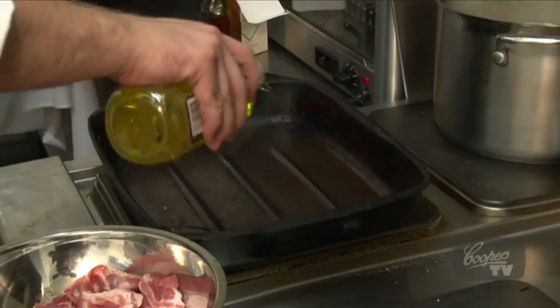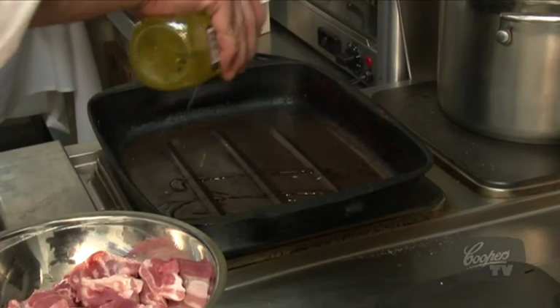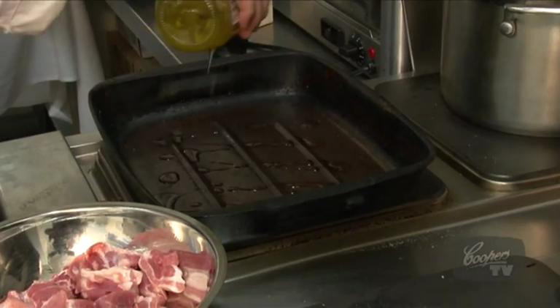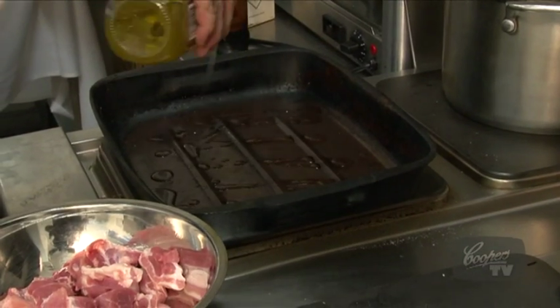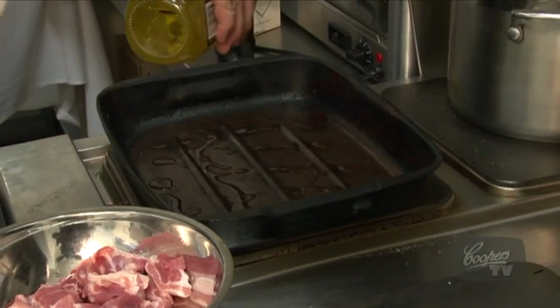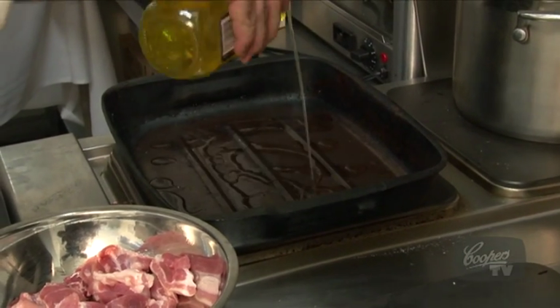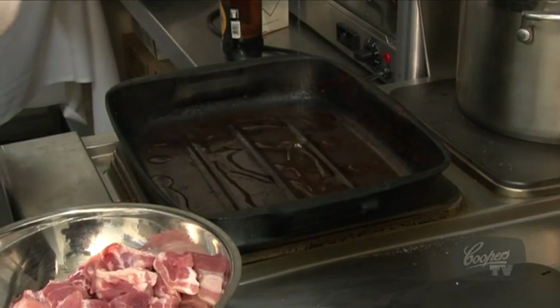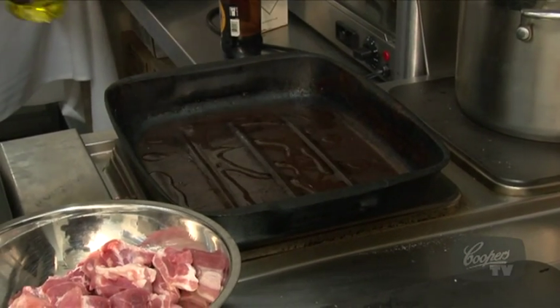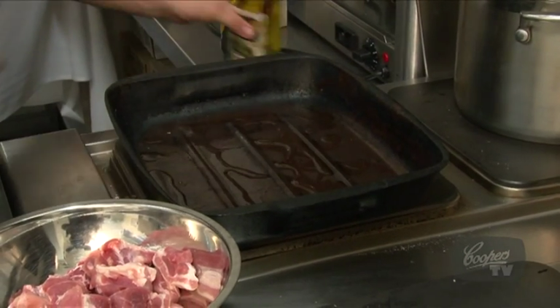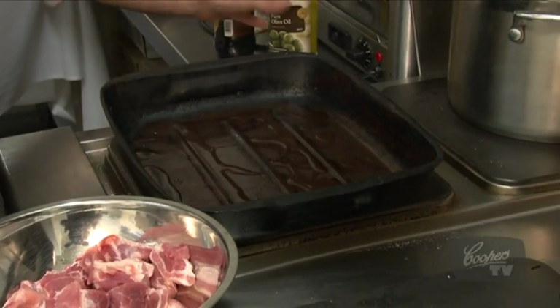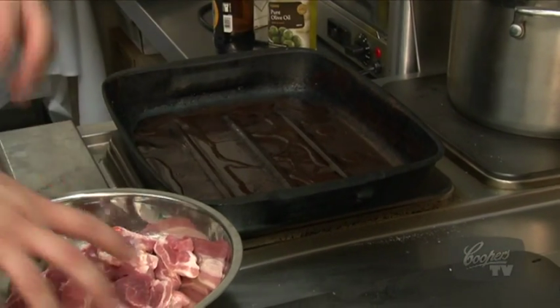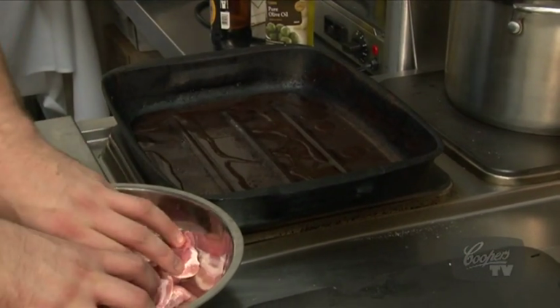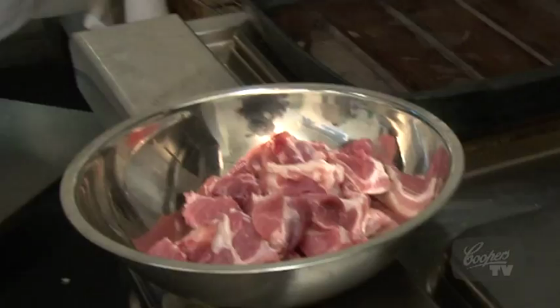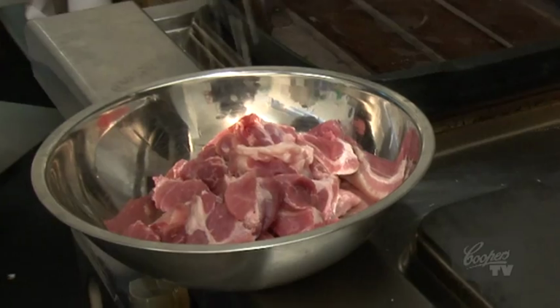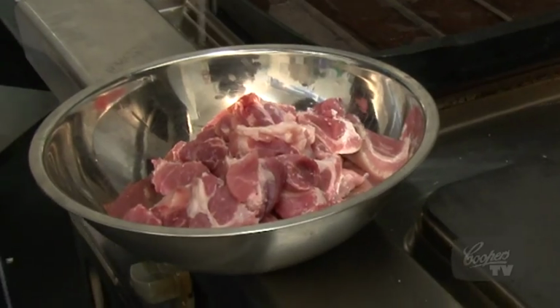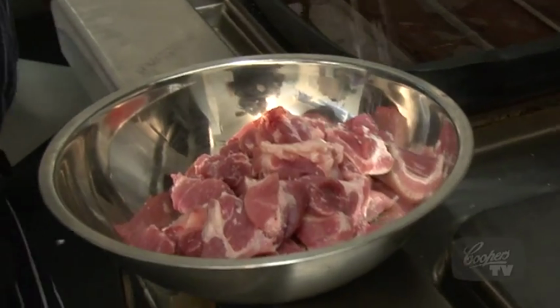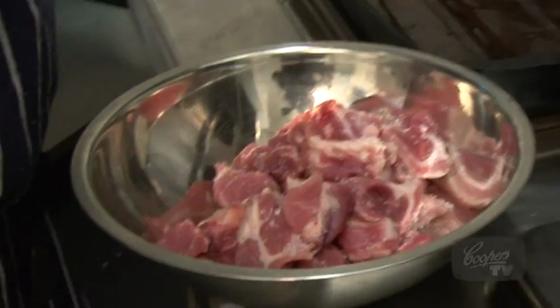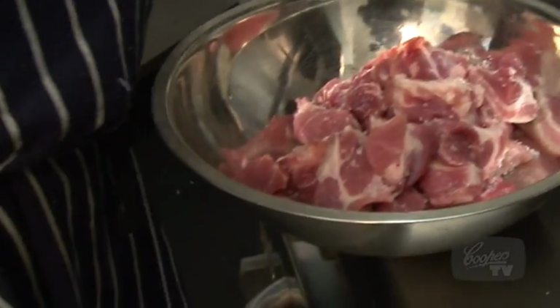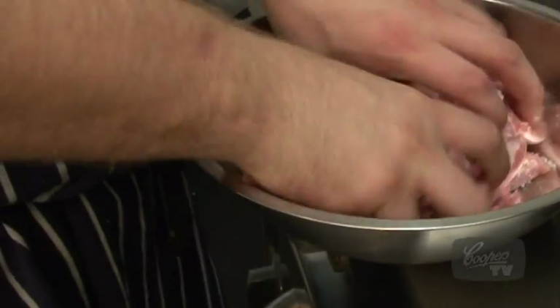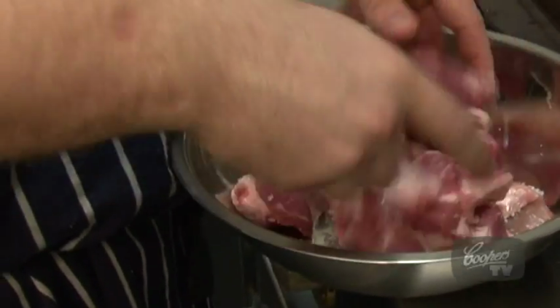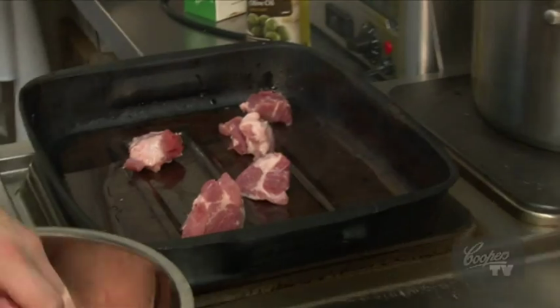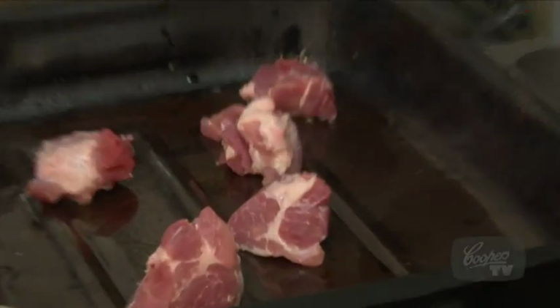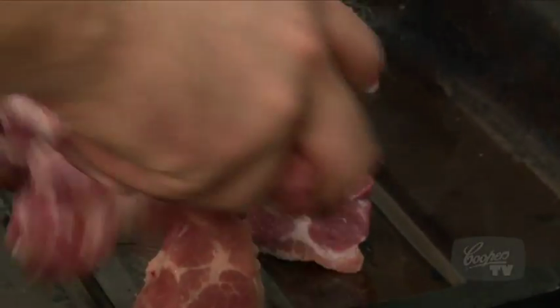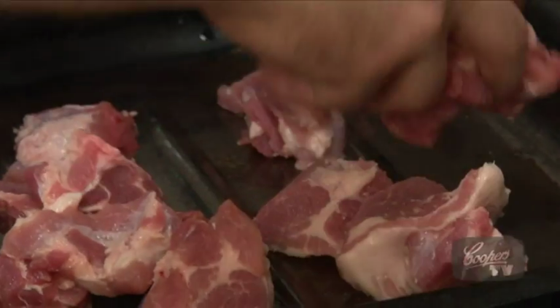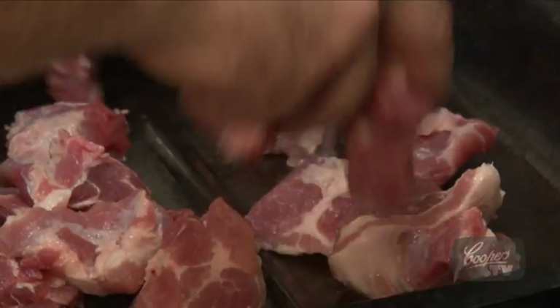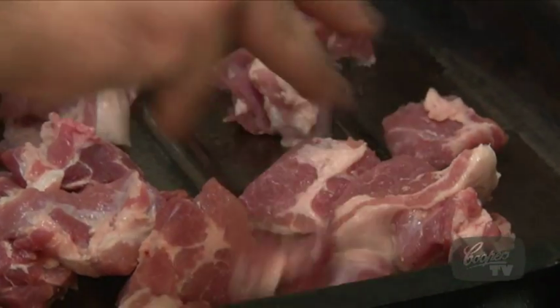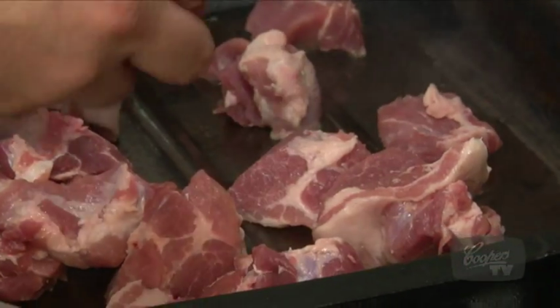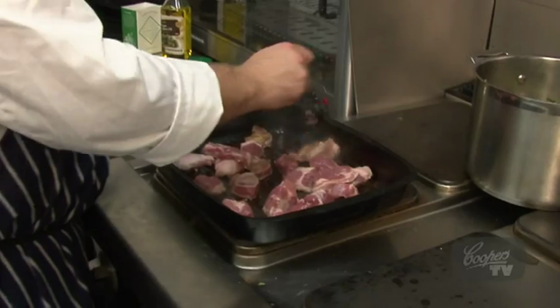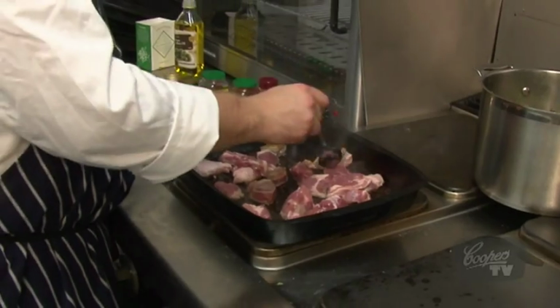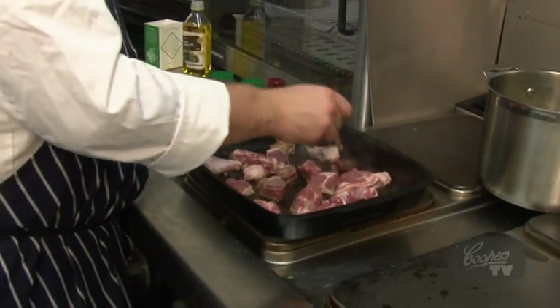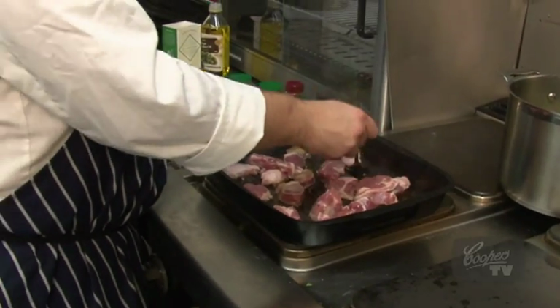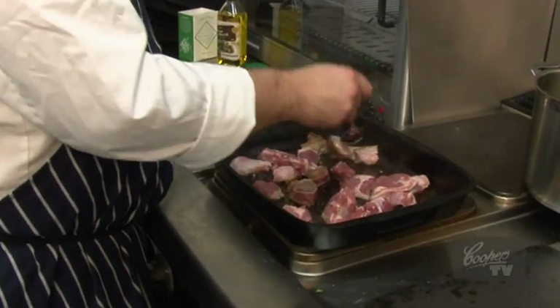To a hot baking tray I add plenty of olive oil and season my pork up nice and generously. Chuck it into our braise baking tray — we just want to get lots of nice golden colour on it.